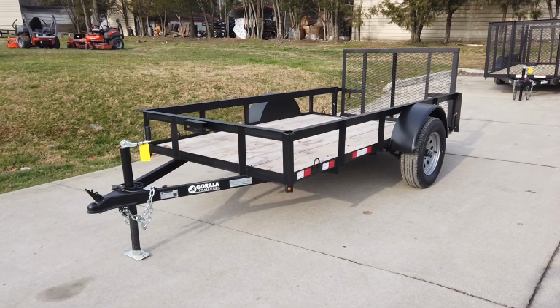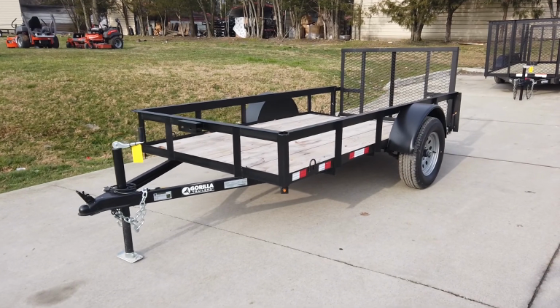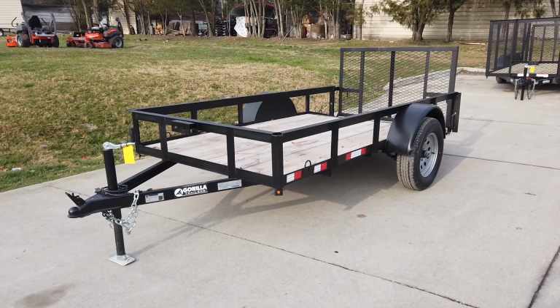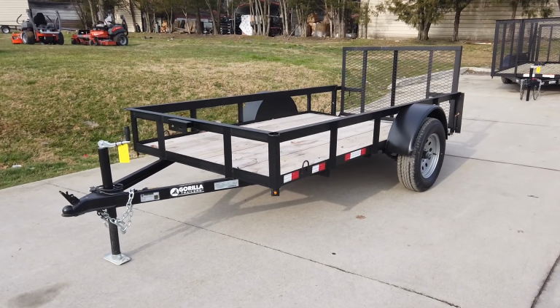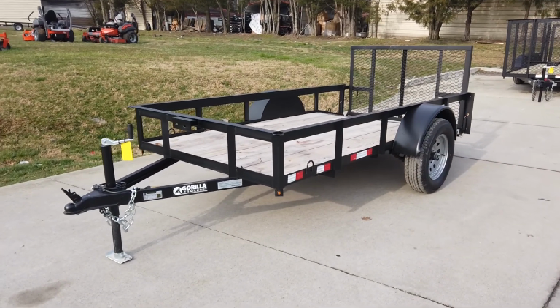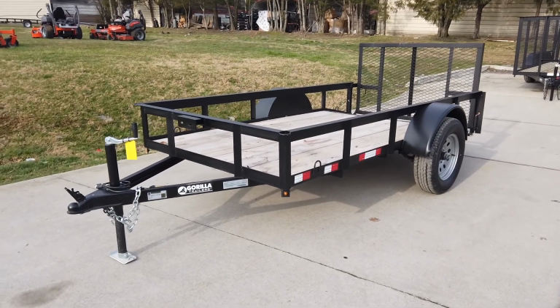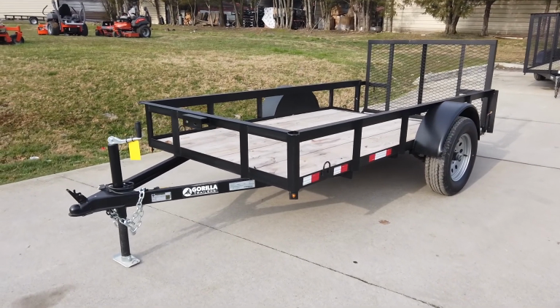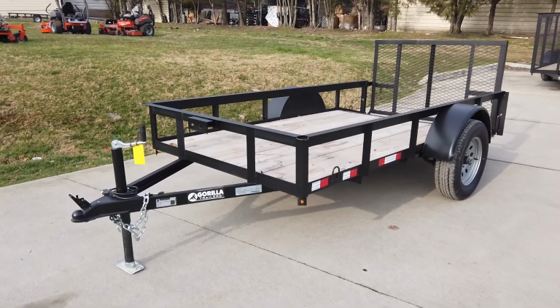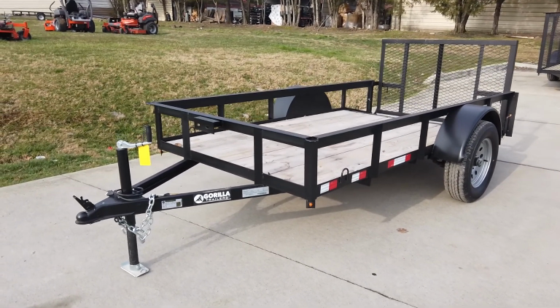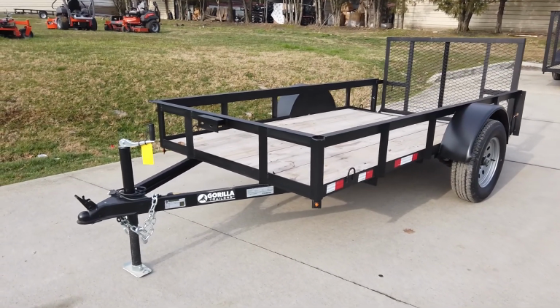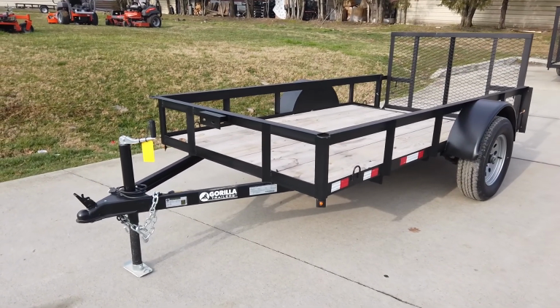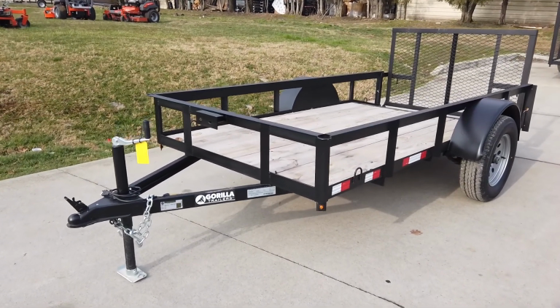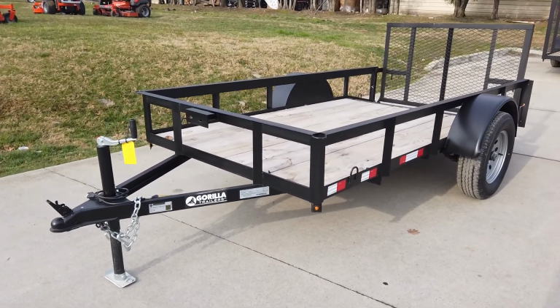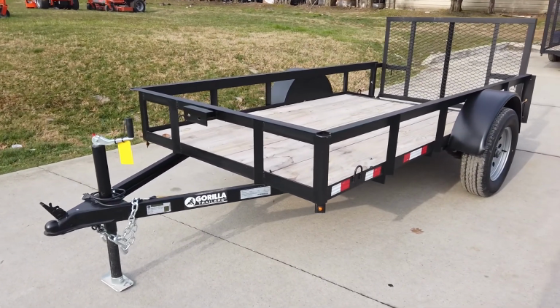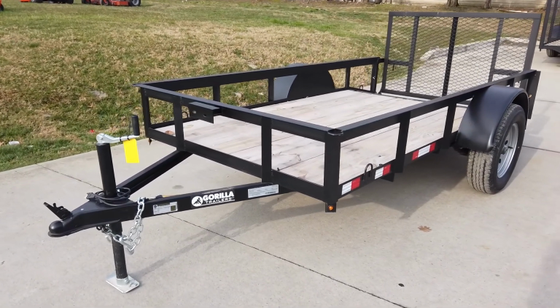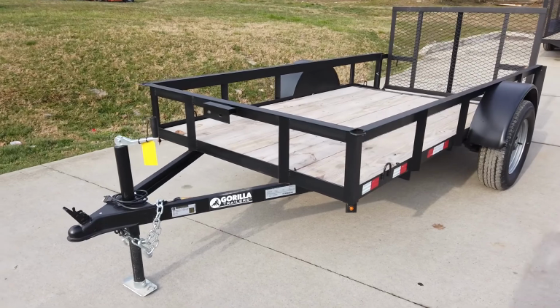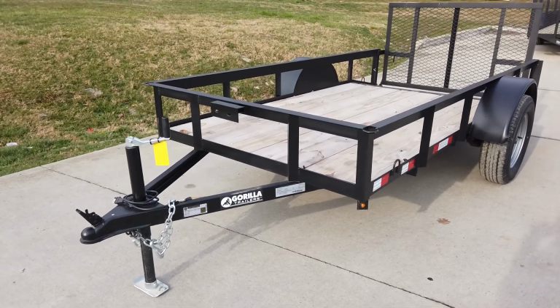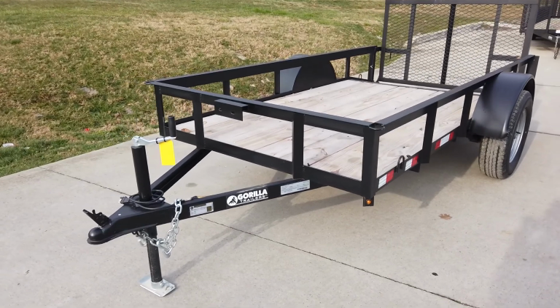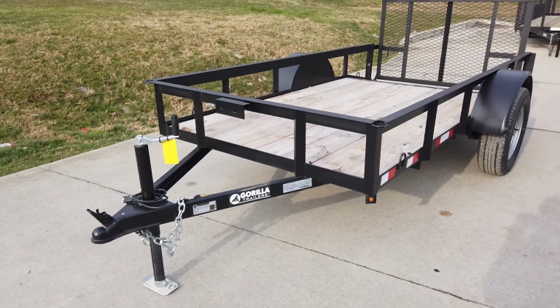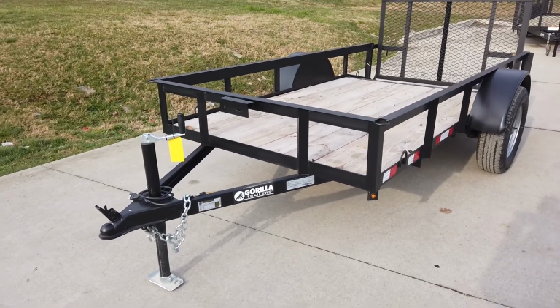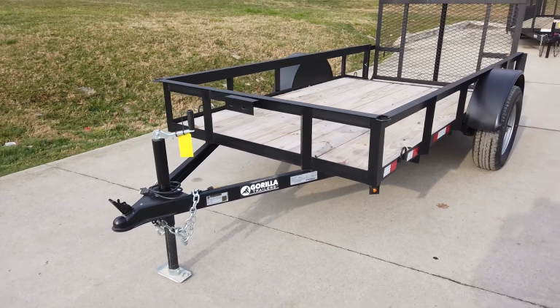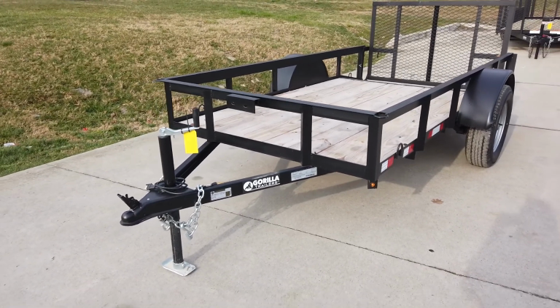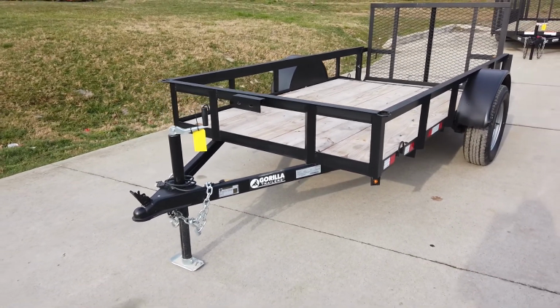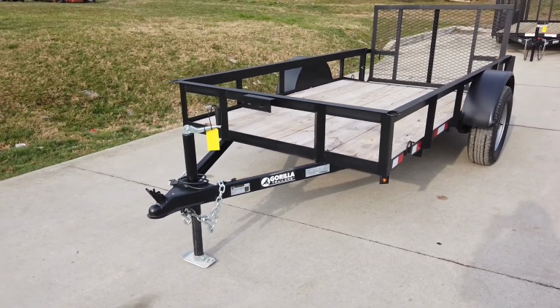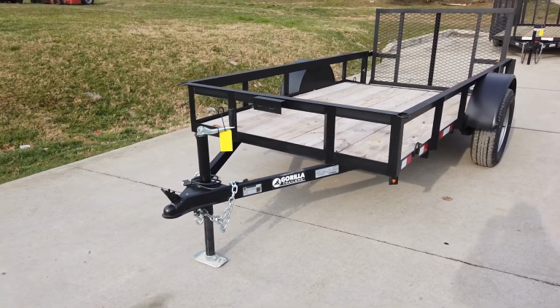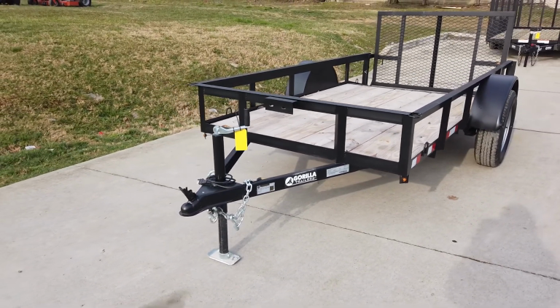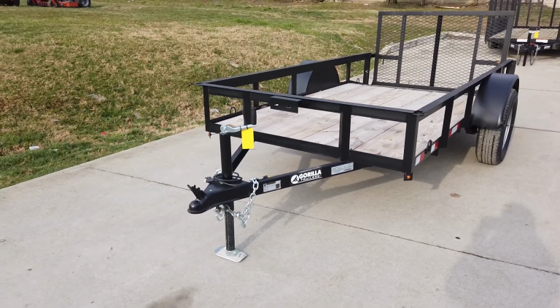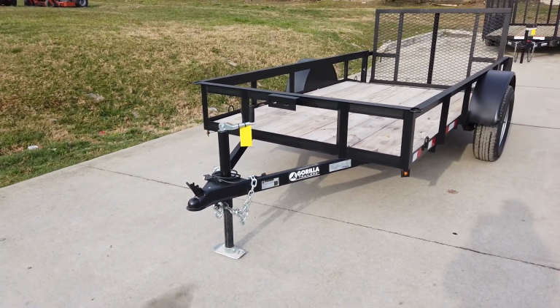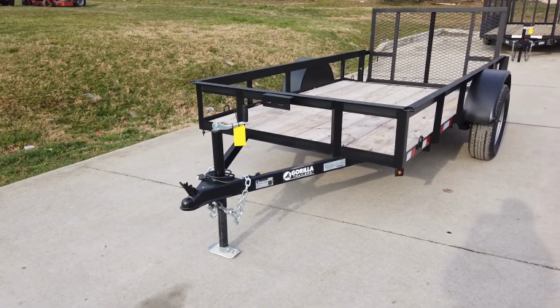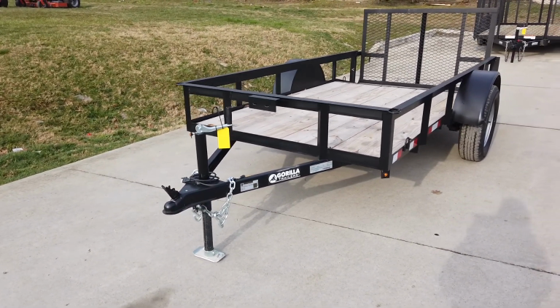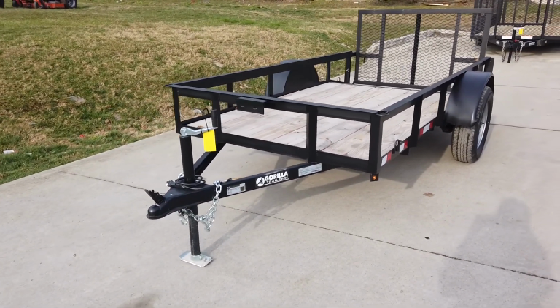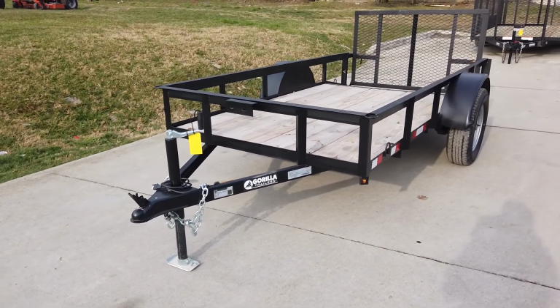We're here at SLE Equipment in Antioch, Tennessee, right outside of Nashville, and today we're gonna be looking at our 5x10 single axle utility trailer.